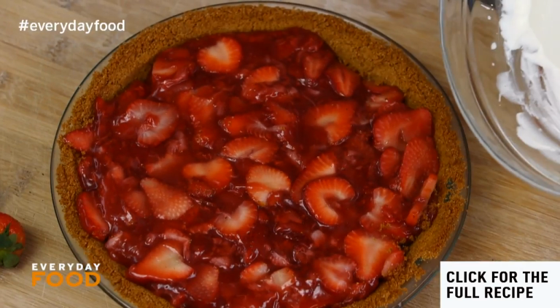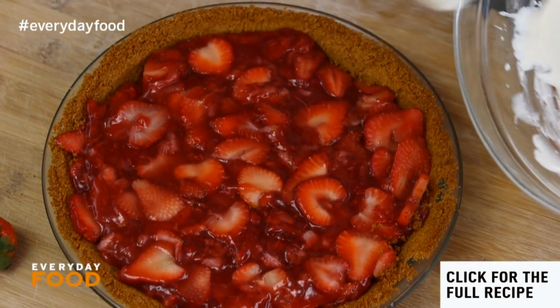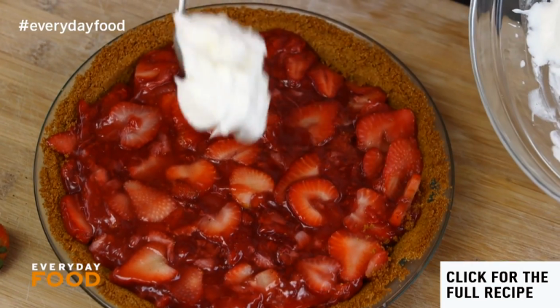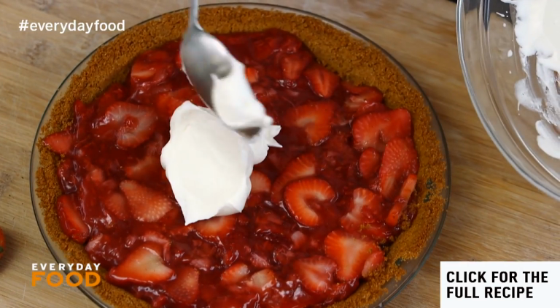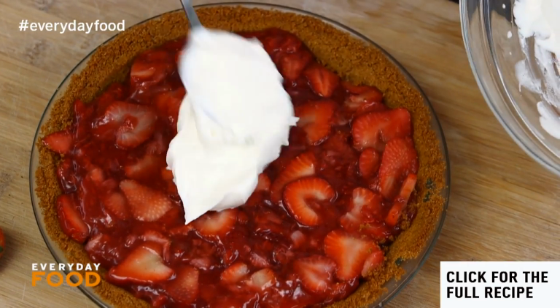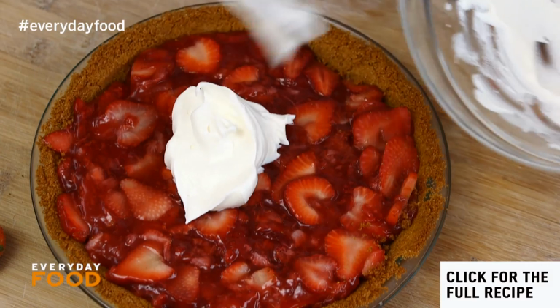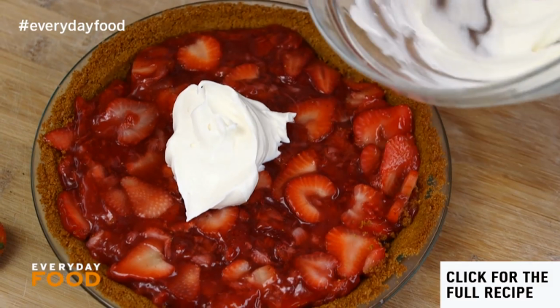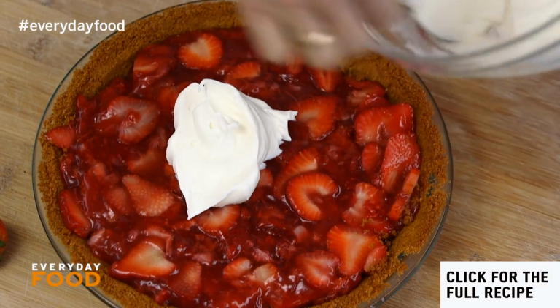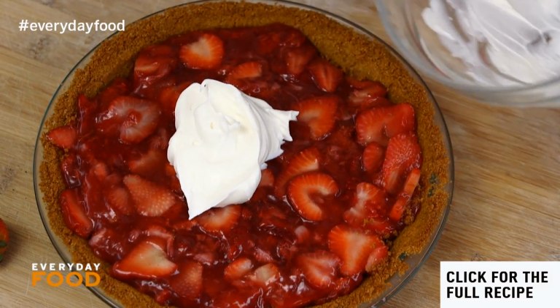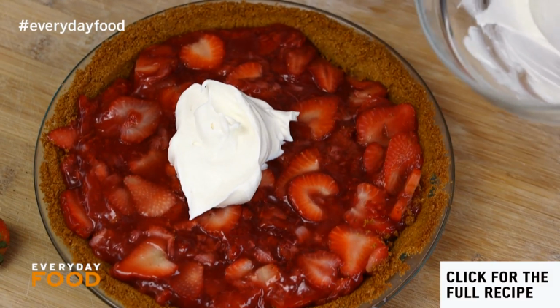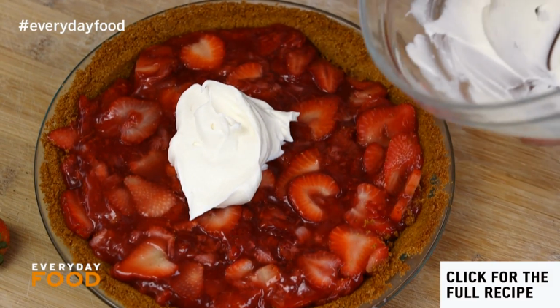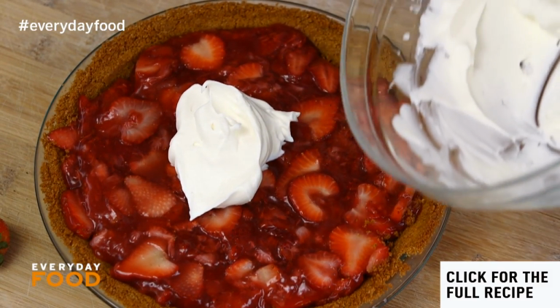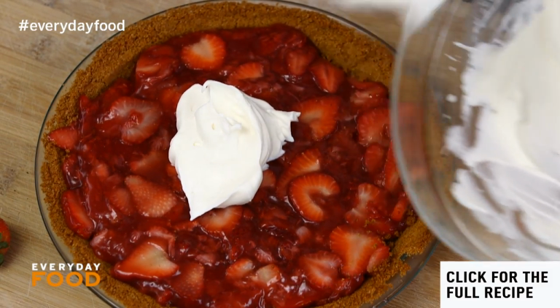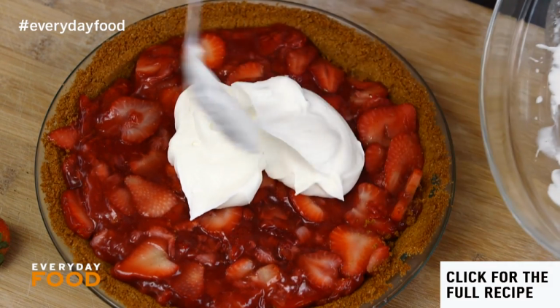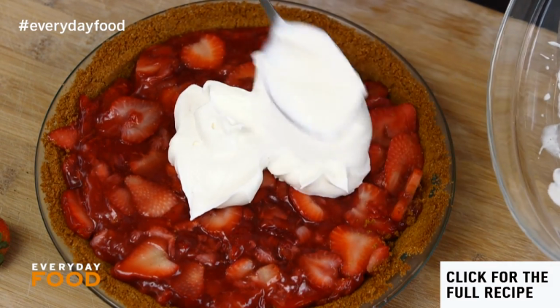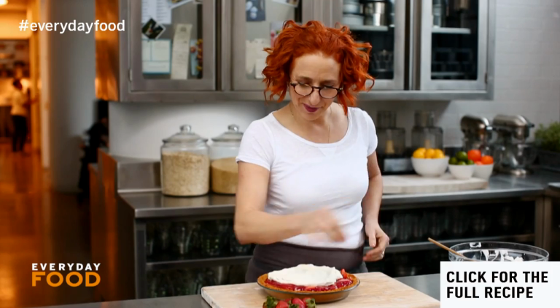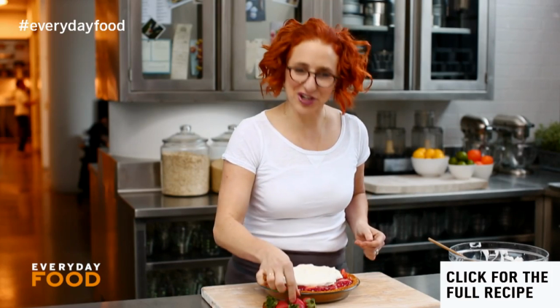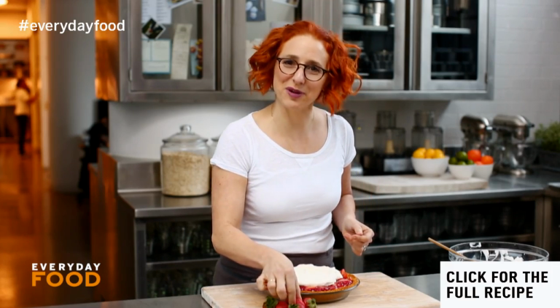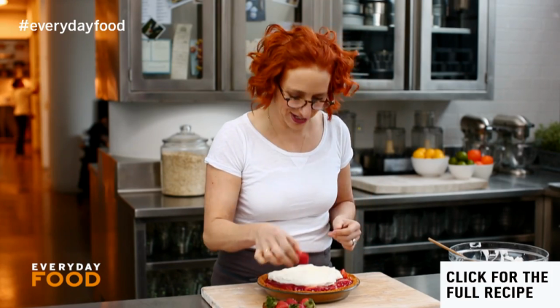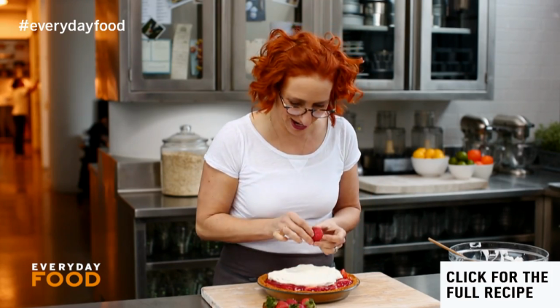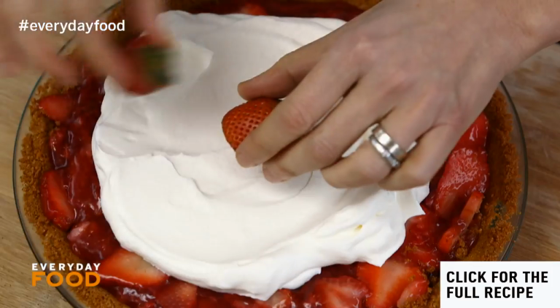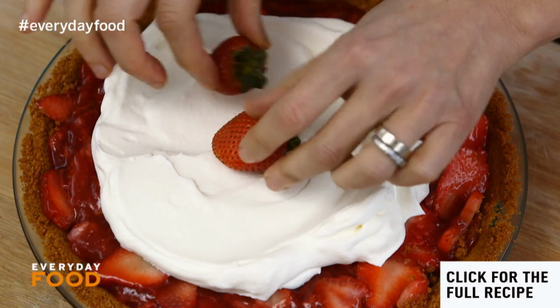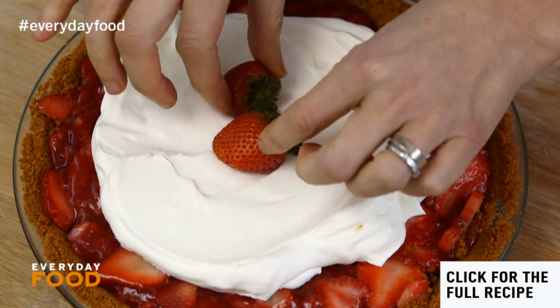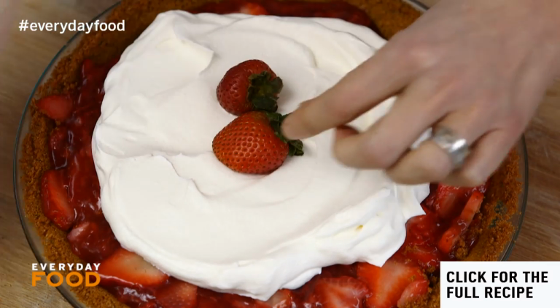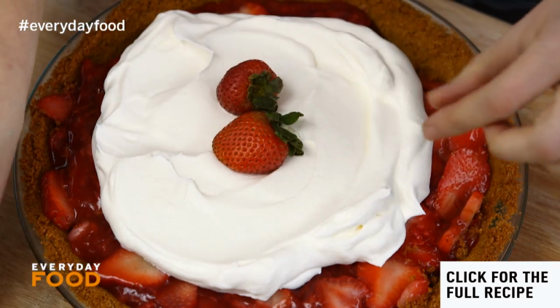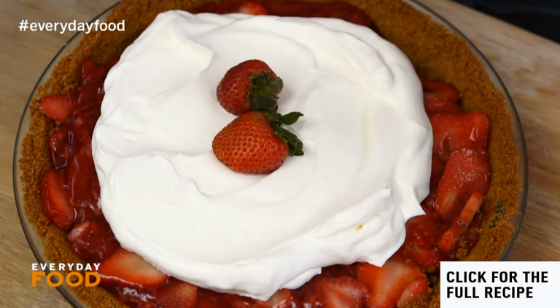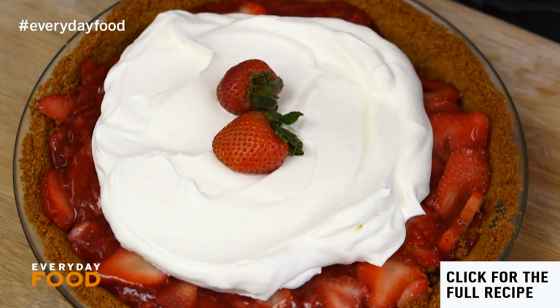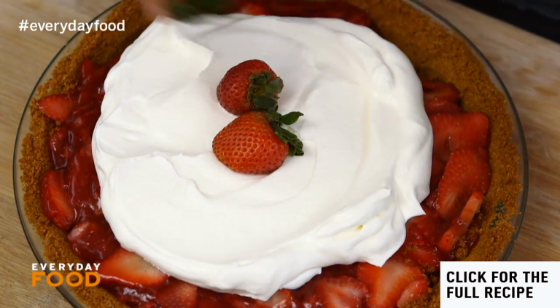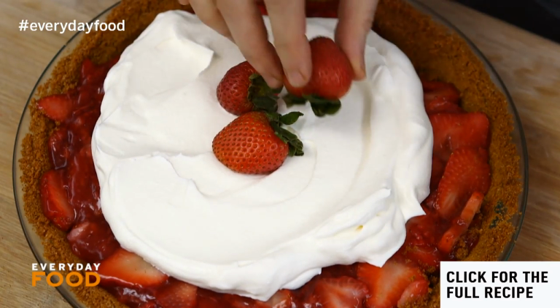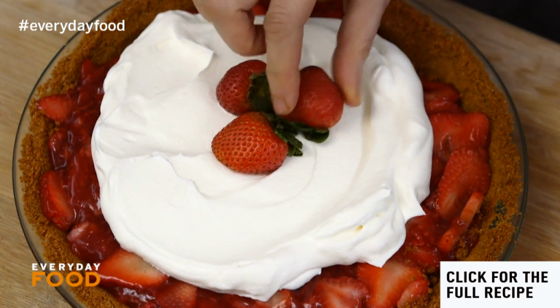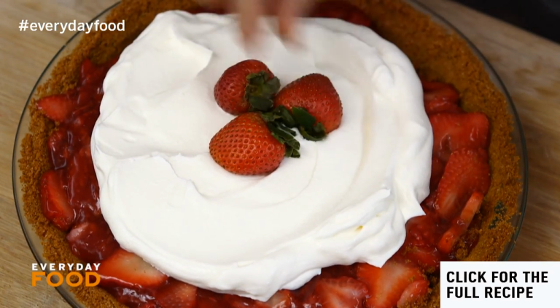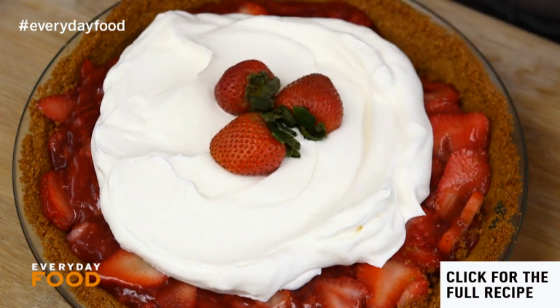Chilled and ready to go. Spoon your whipped cream on top — this was about a half cup of cream, but you can use more if you want. A couple of fresh strawberries on top and you have a beautiful almost no-bake pie.